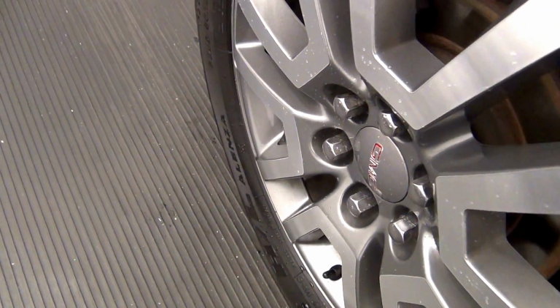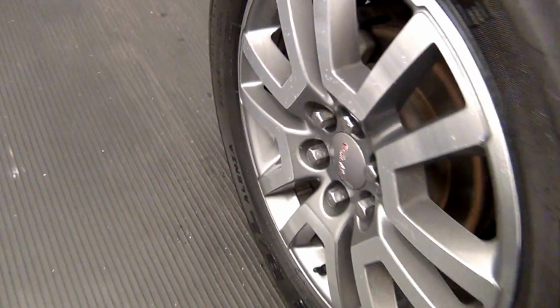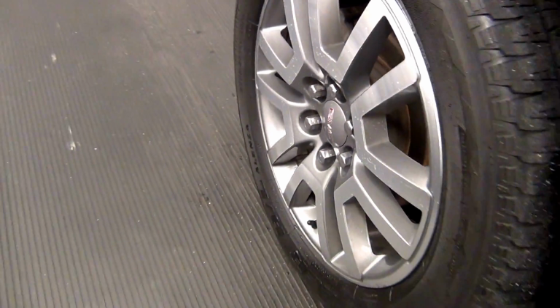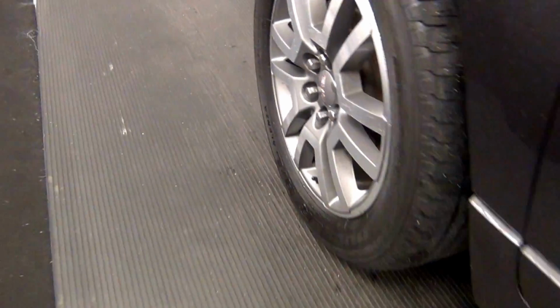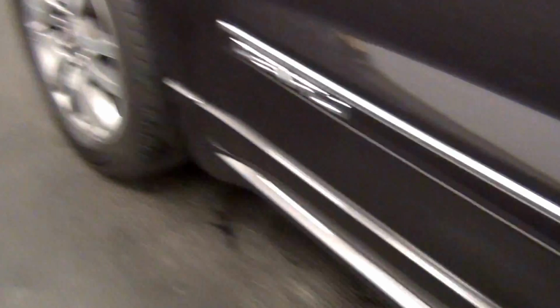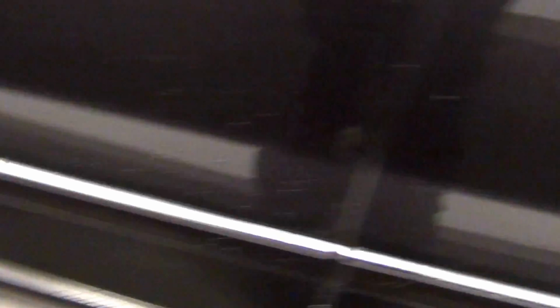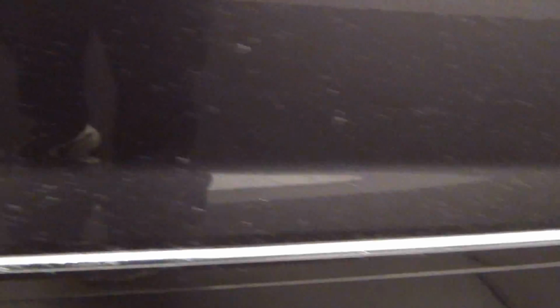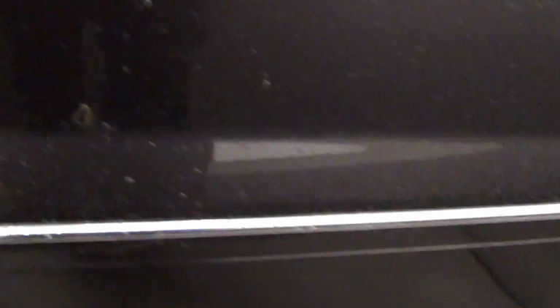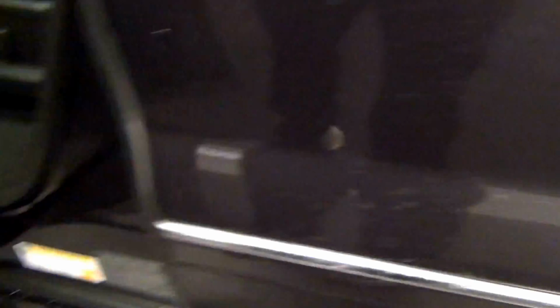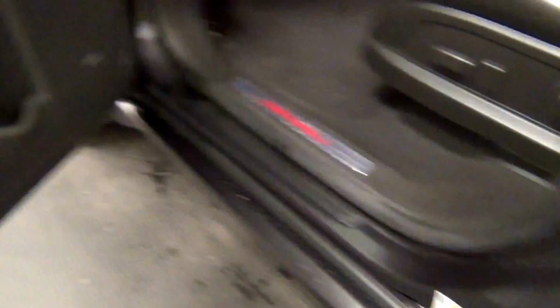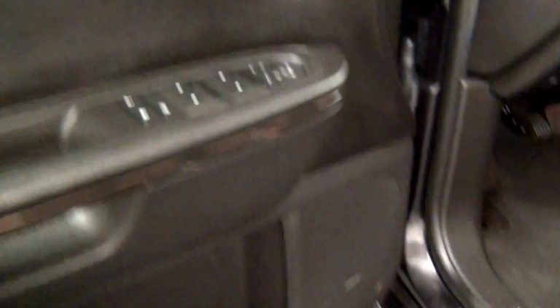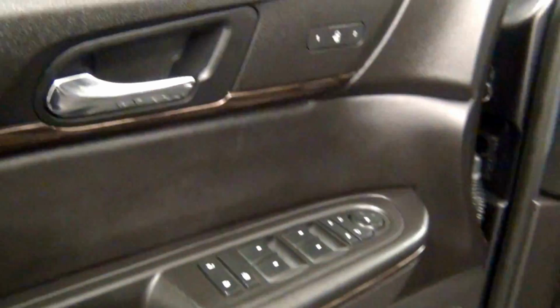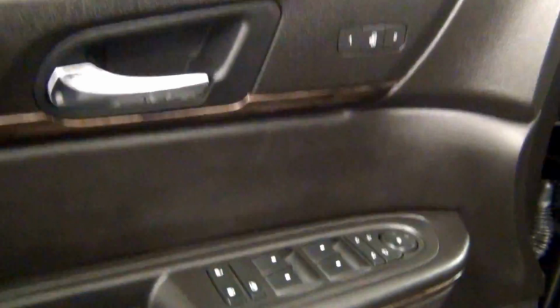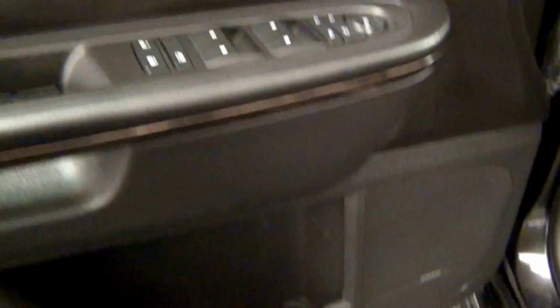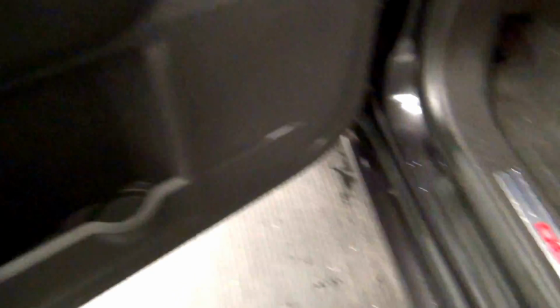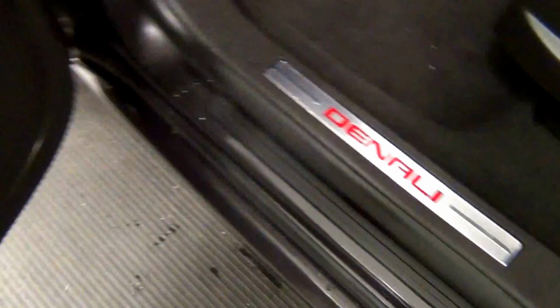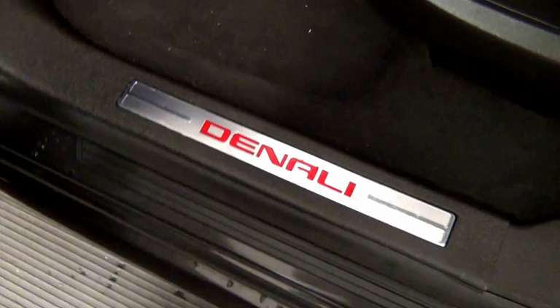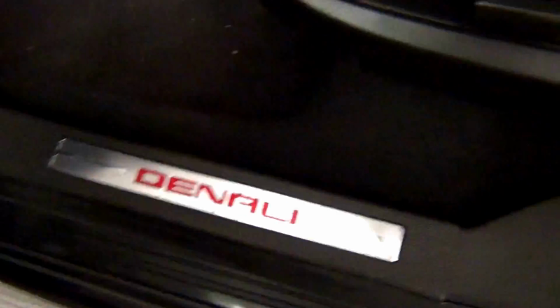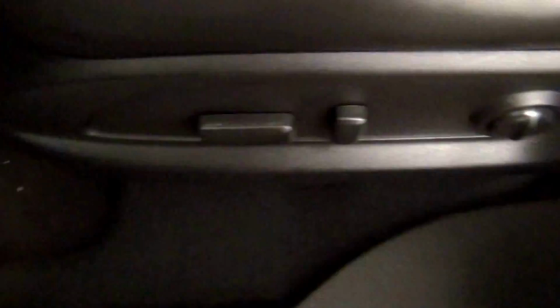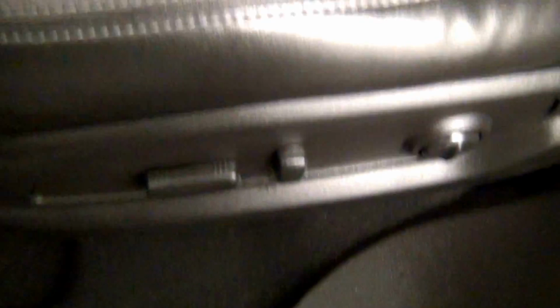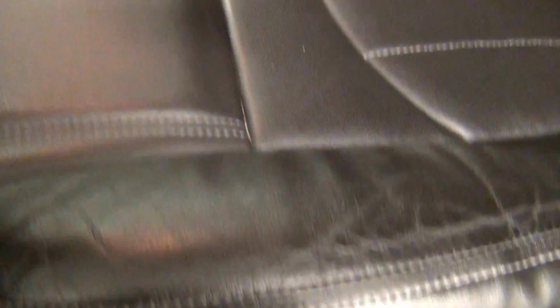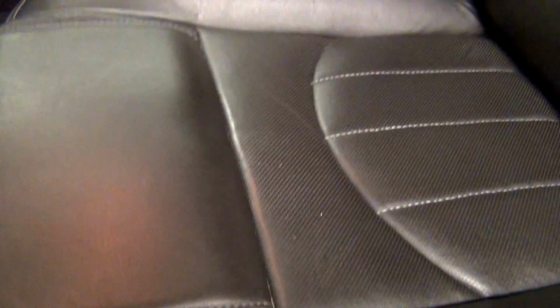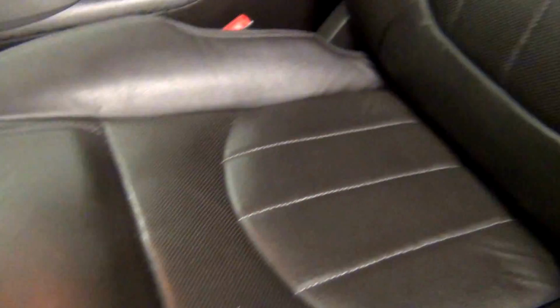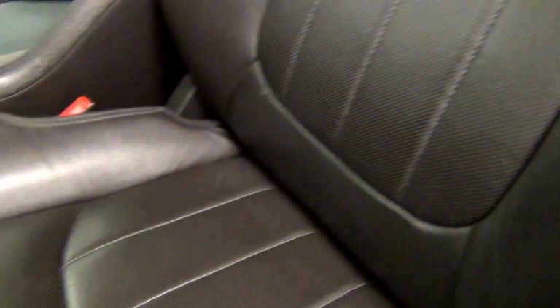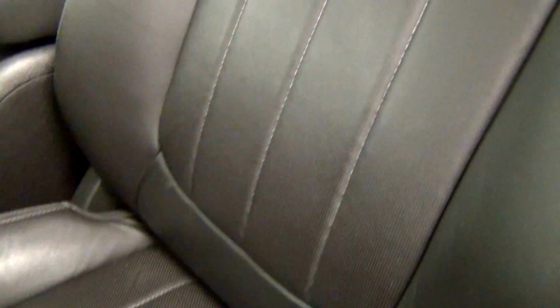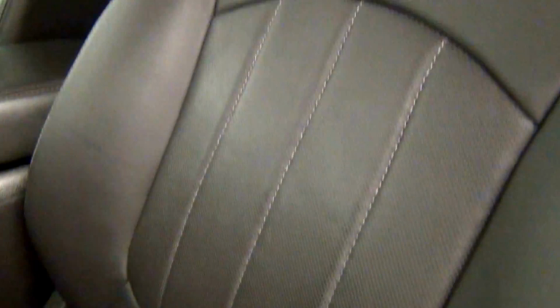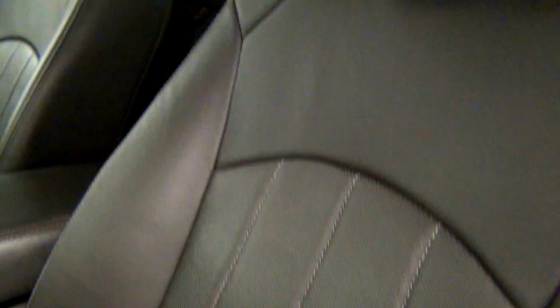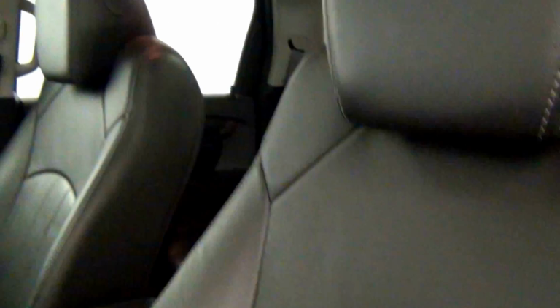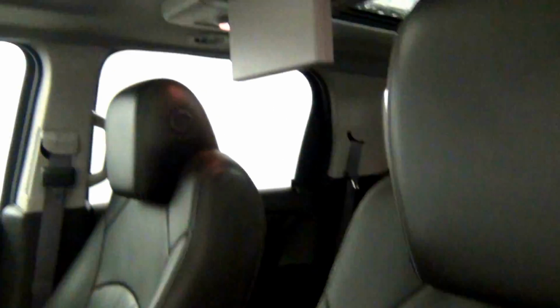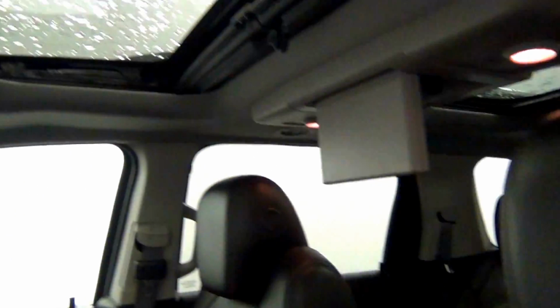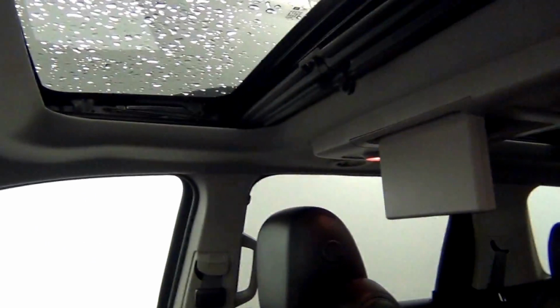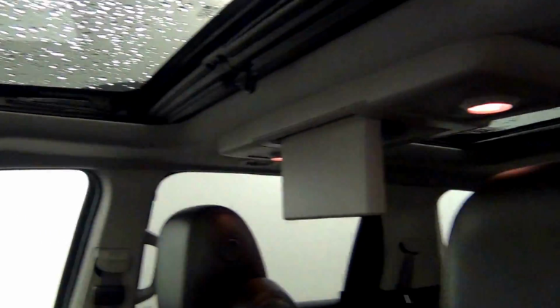Let's have a look on the inside. Dual panel sunroof.